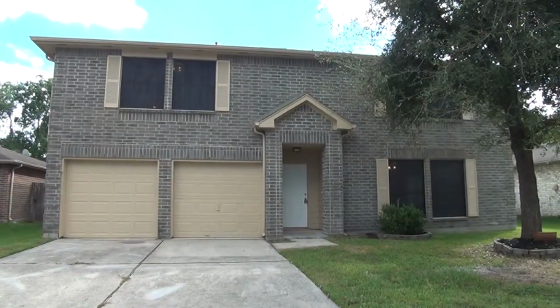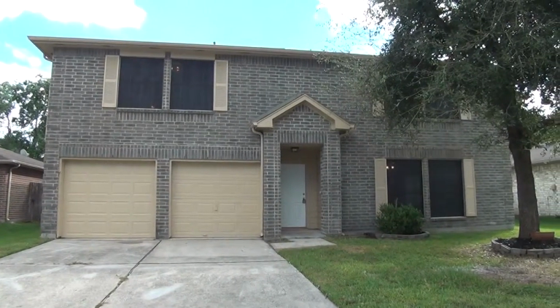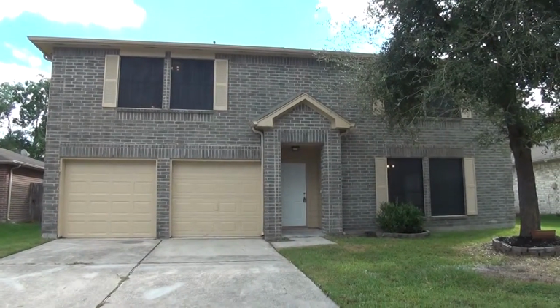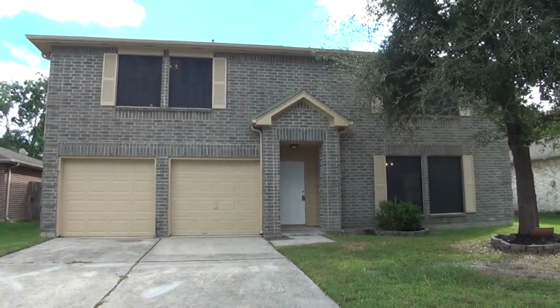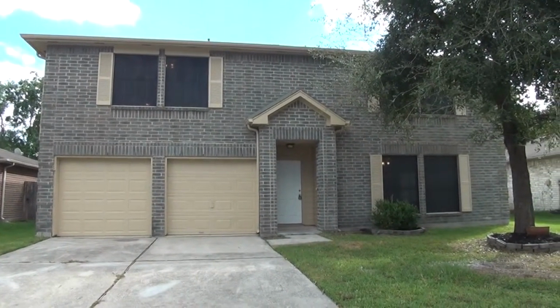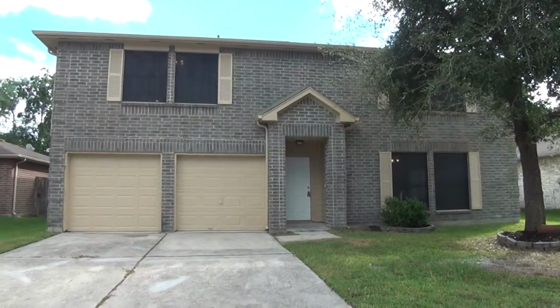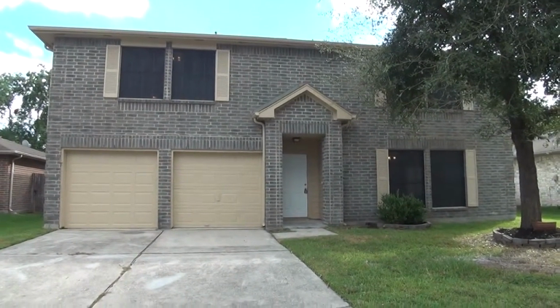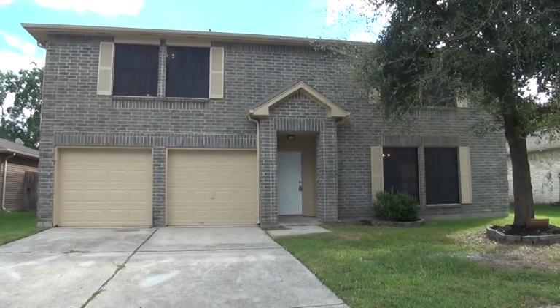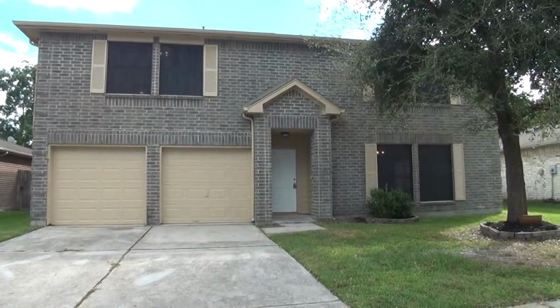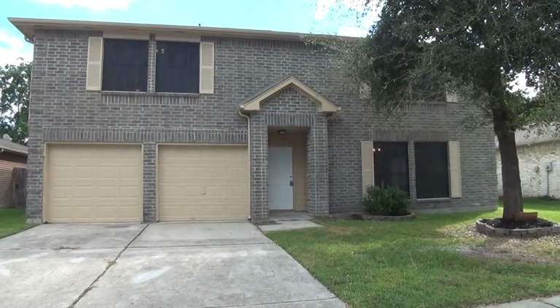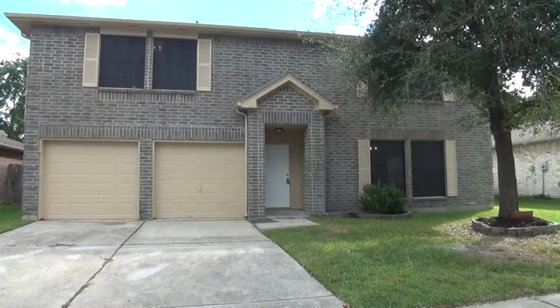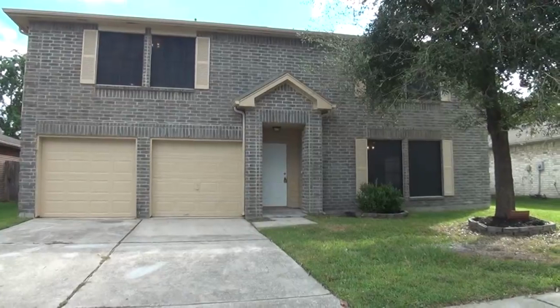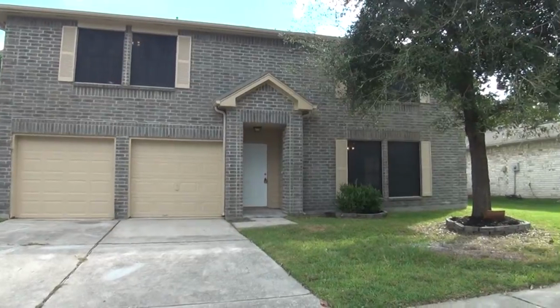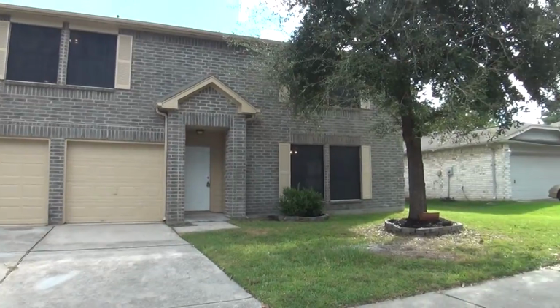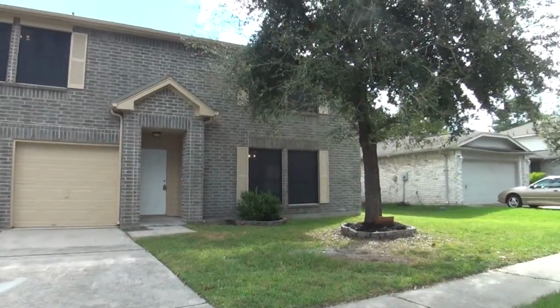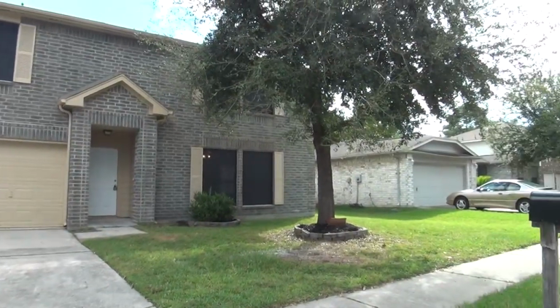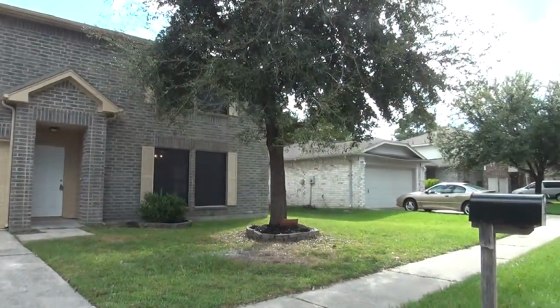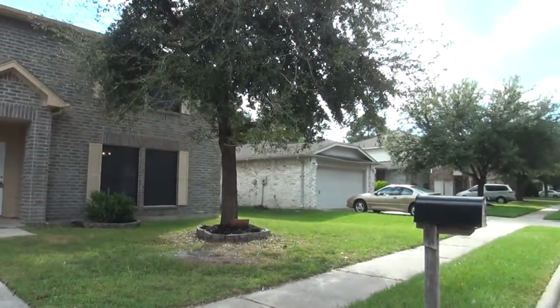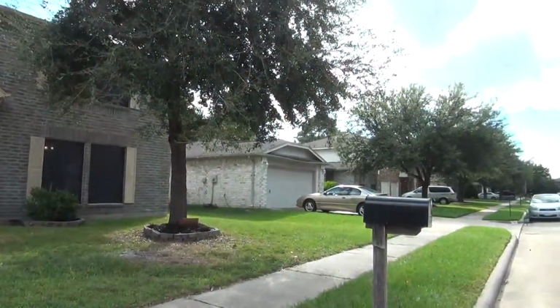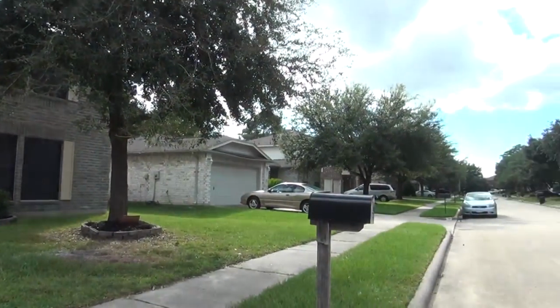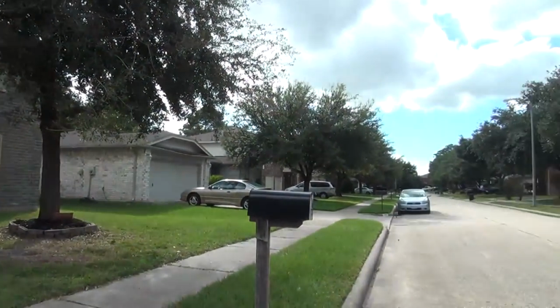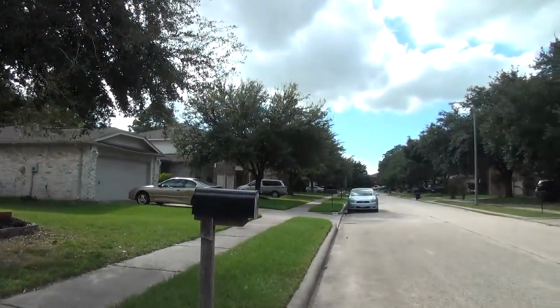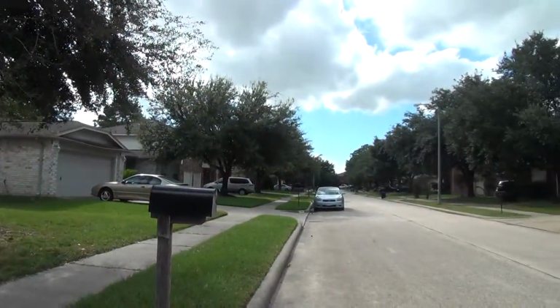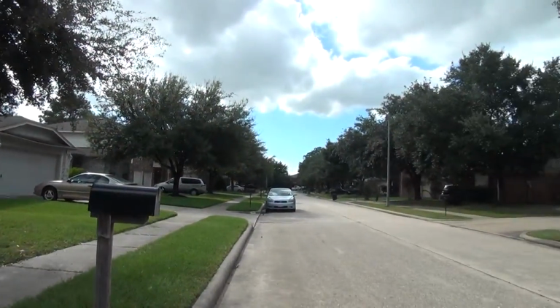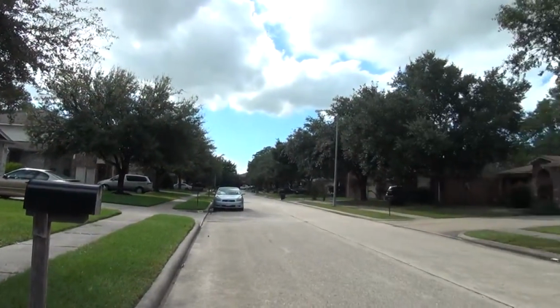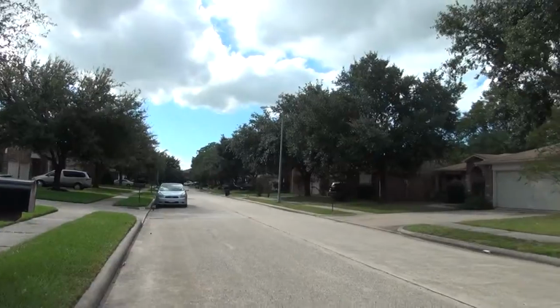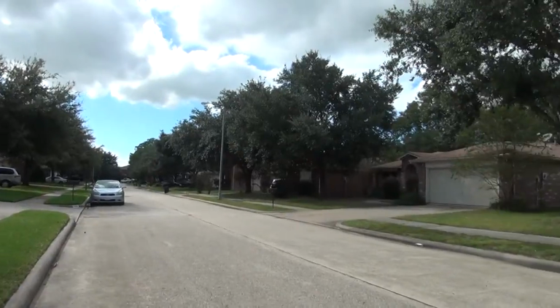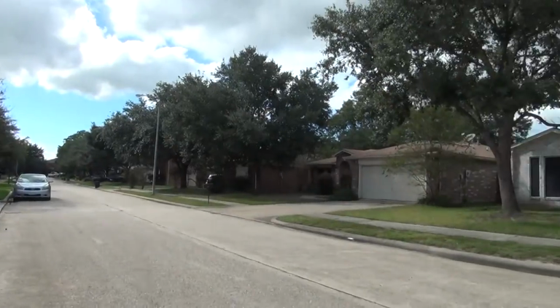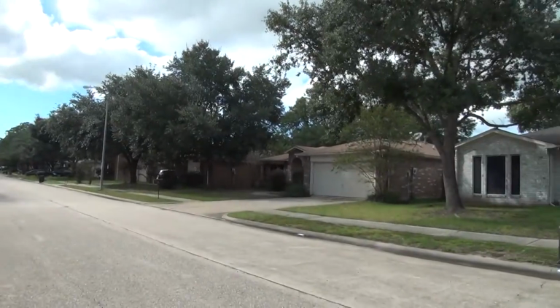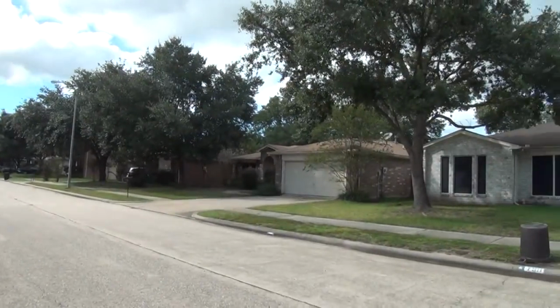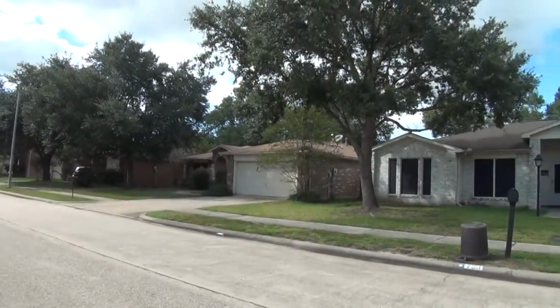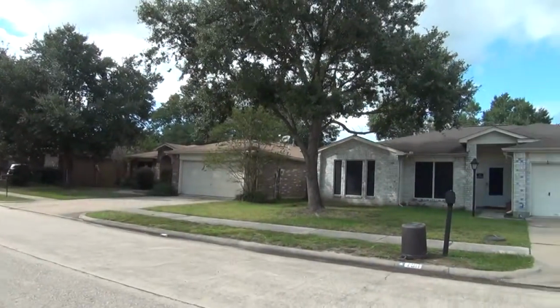I'm at the house at 7910 Bluff Trail. Going to give you a 360 of the neighborhood here. This is an established neighborhood with lots of mature trees.